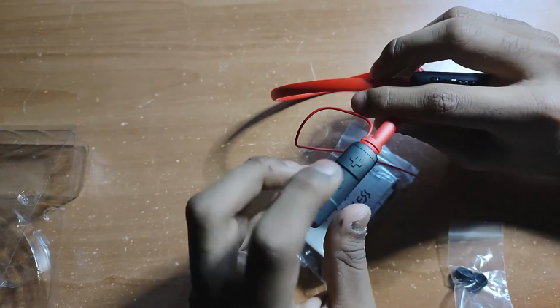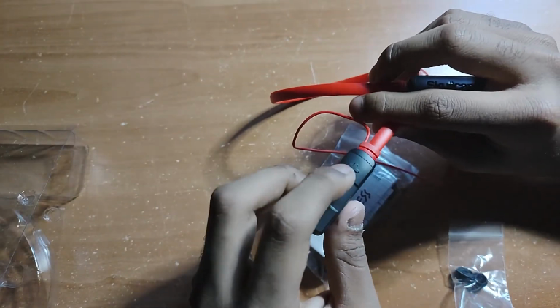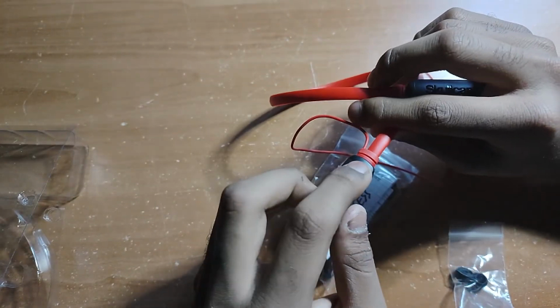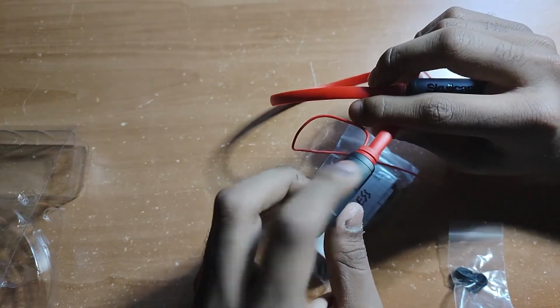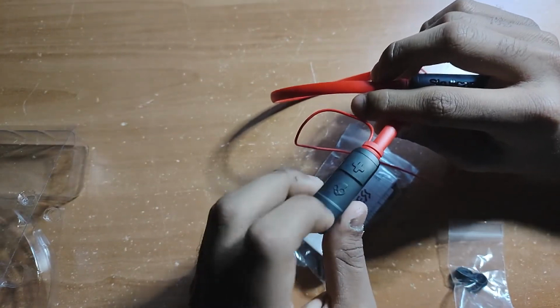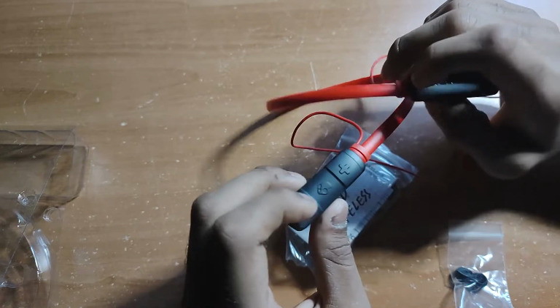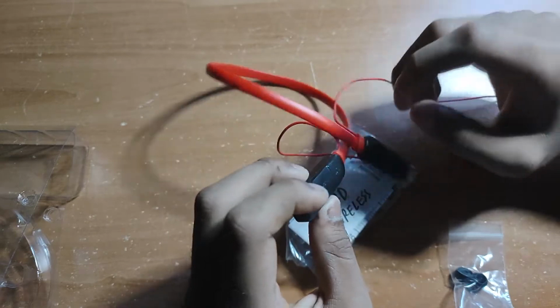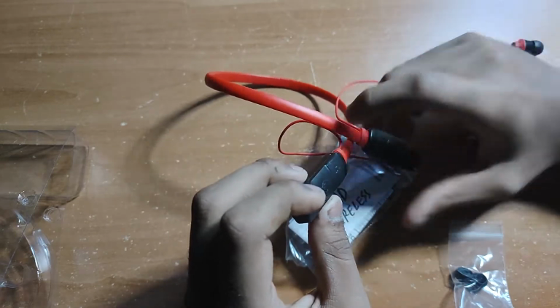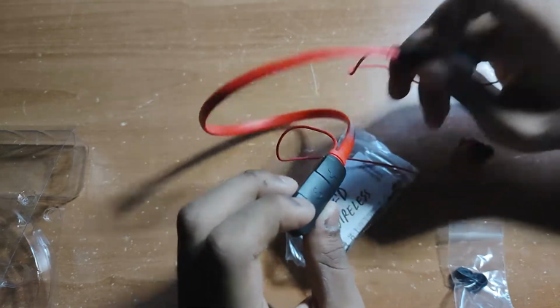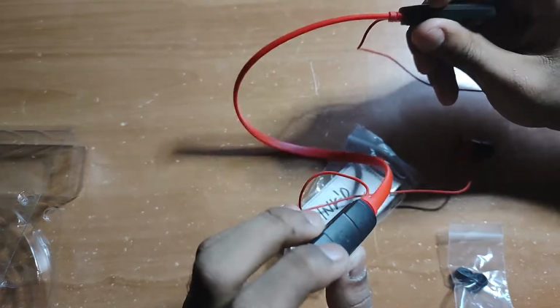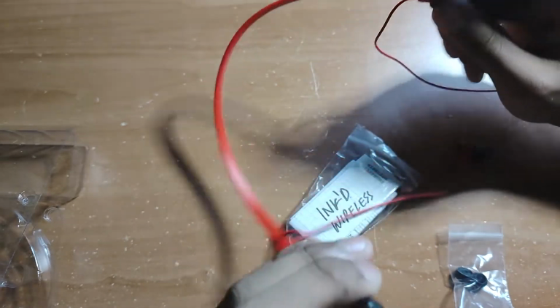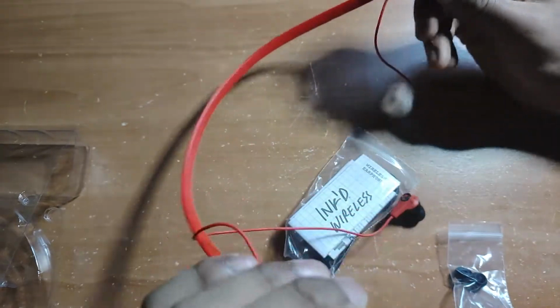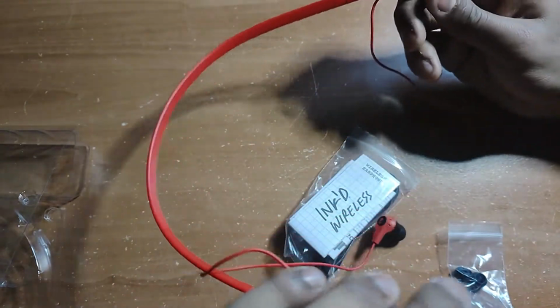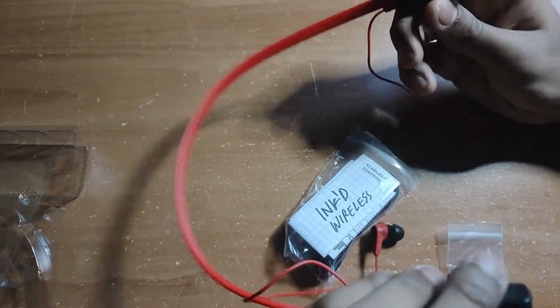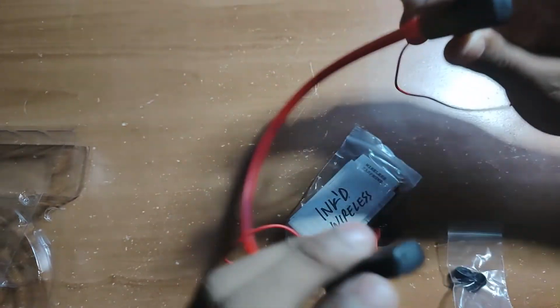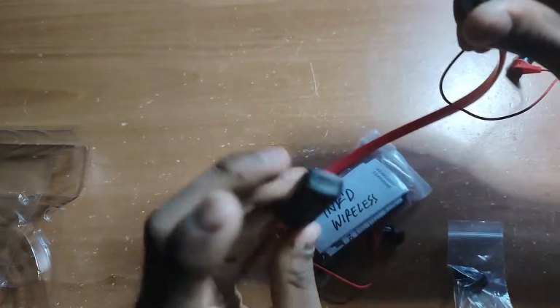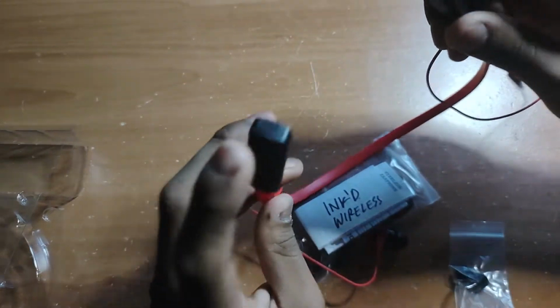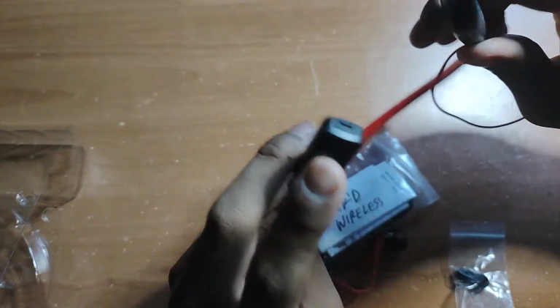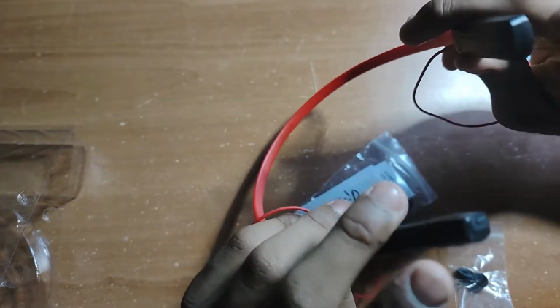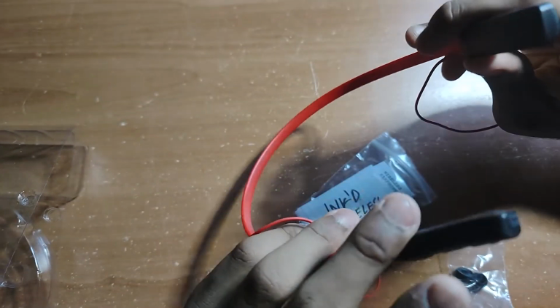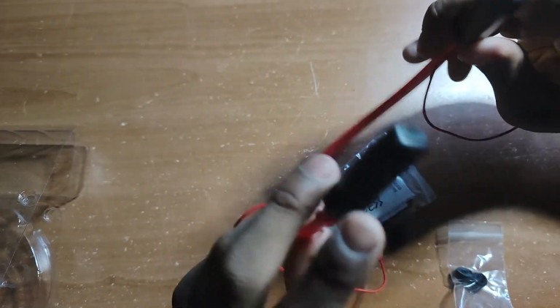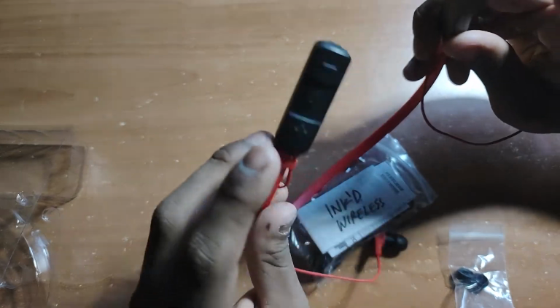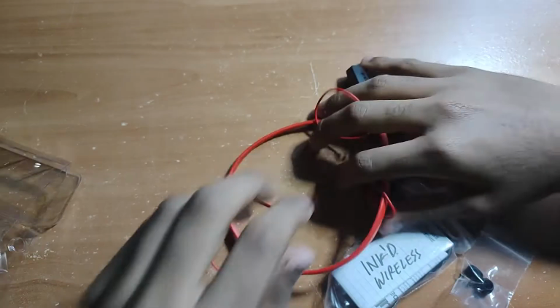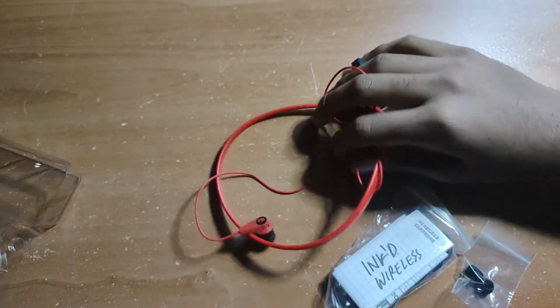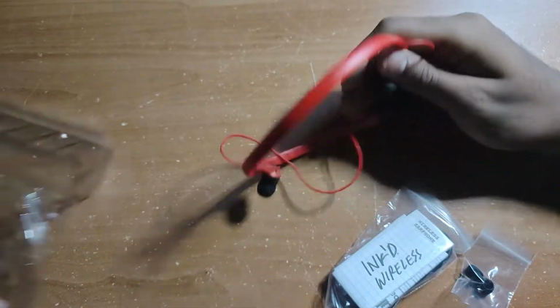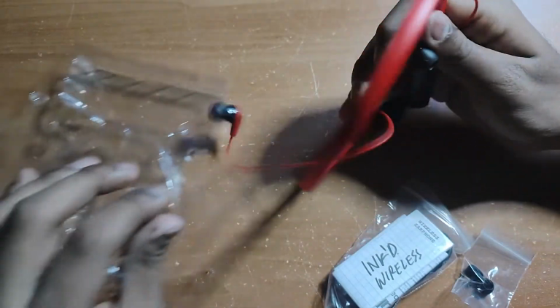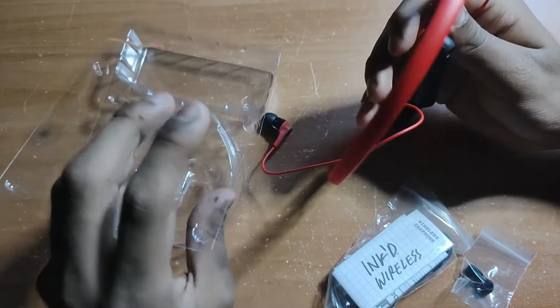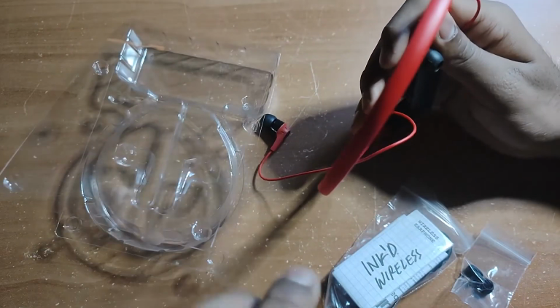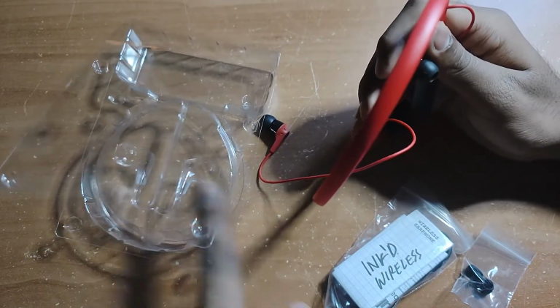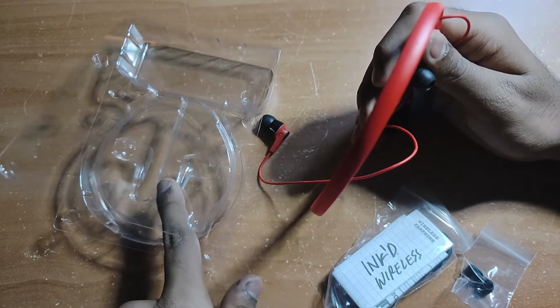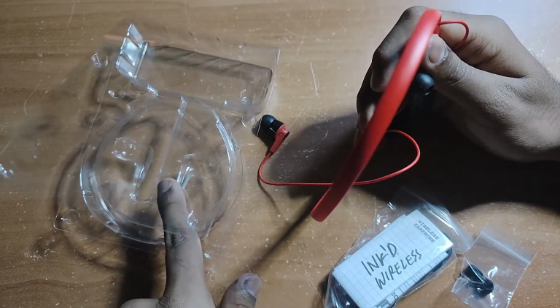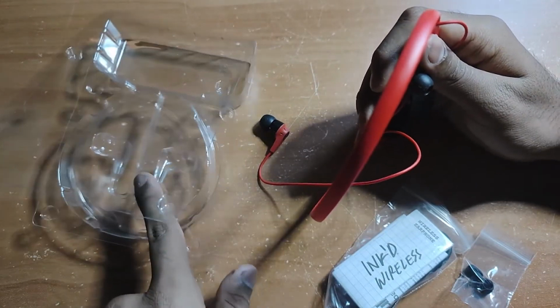It also has volume up and volume down. I think this is where the mic is located.